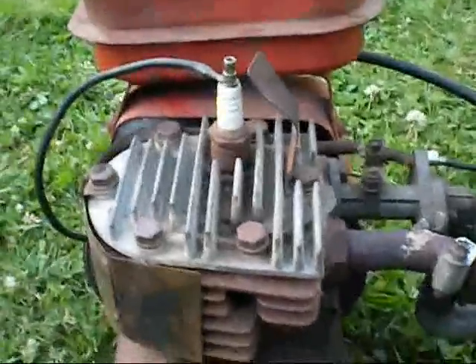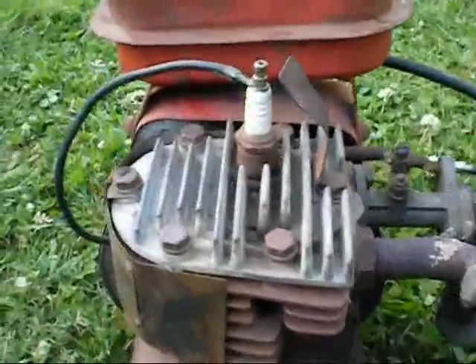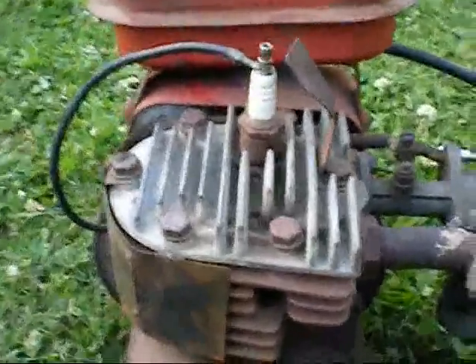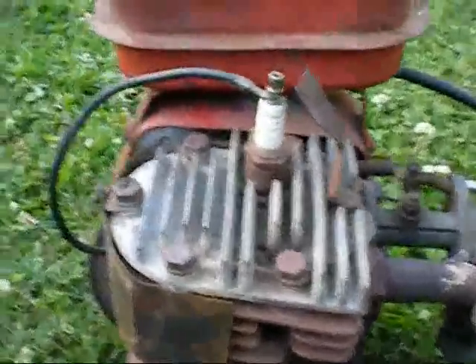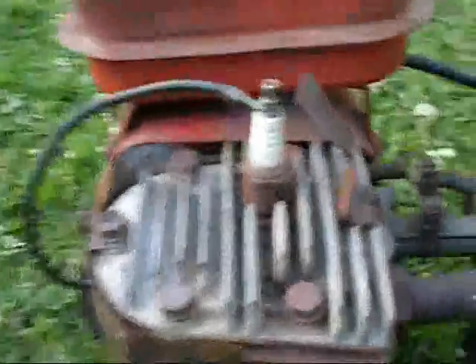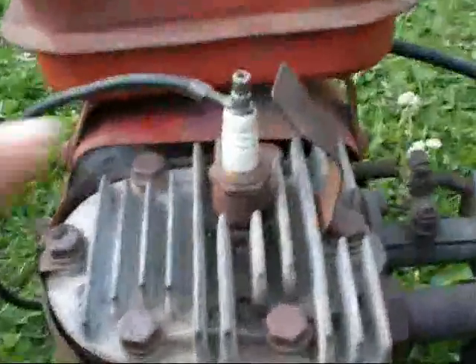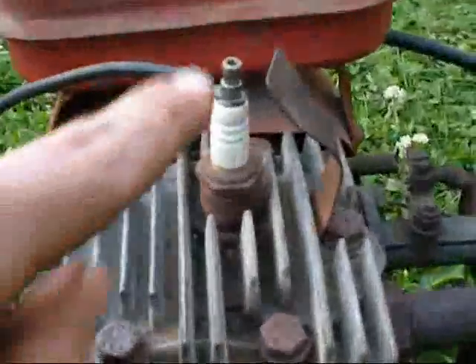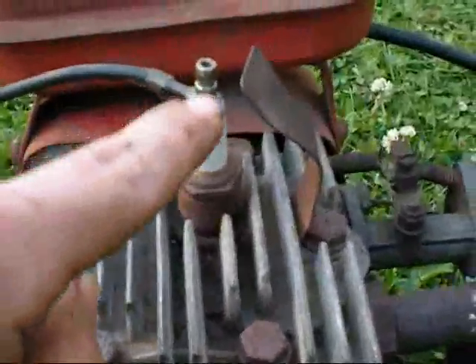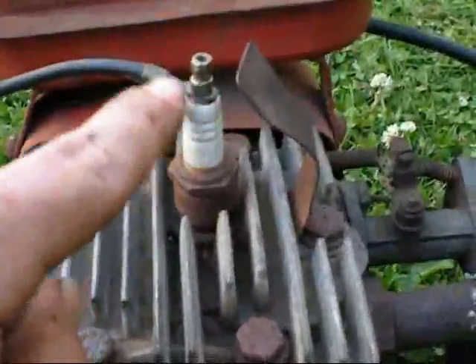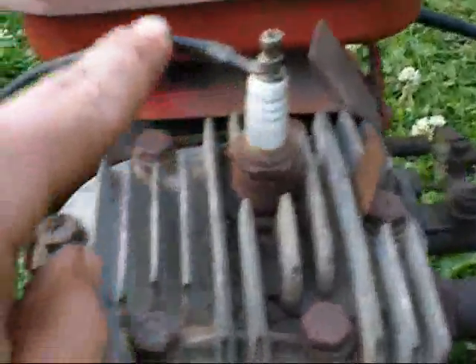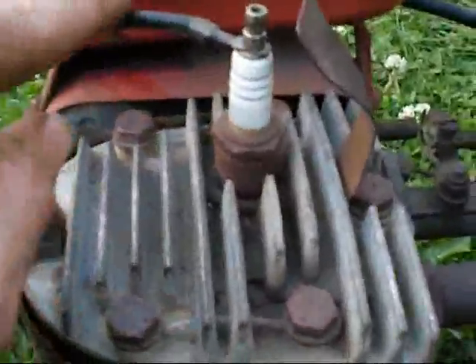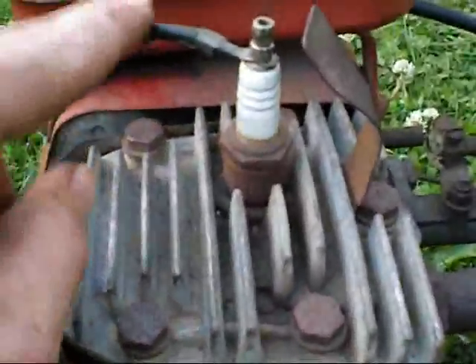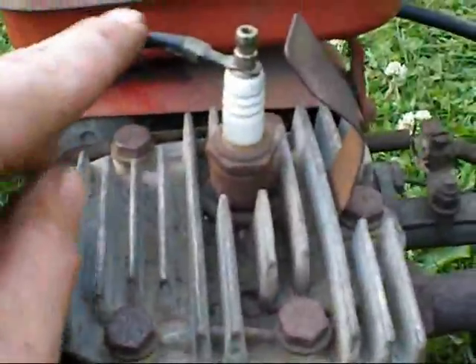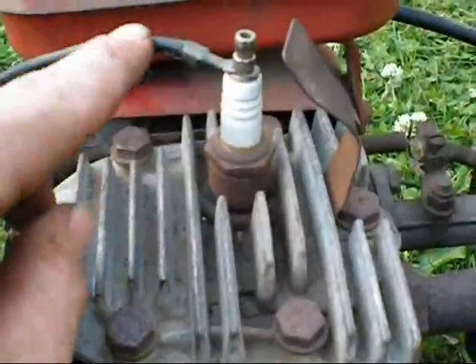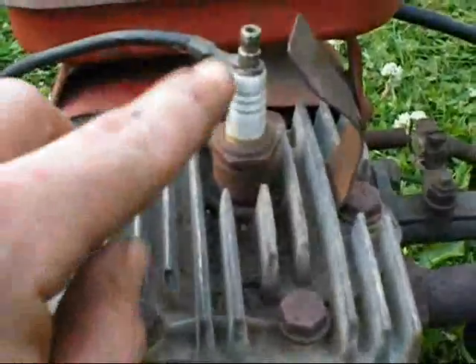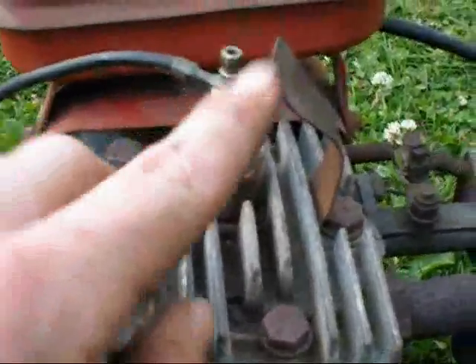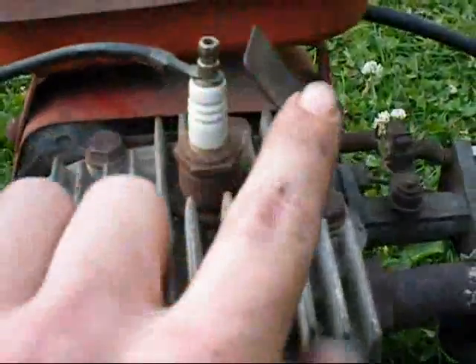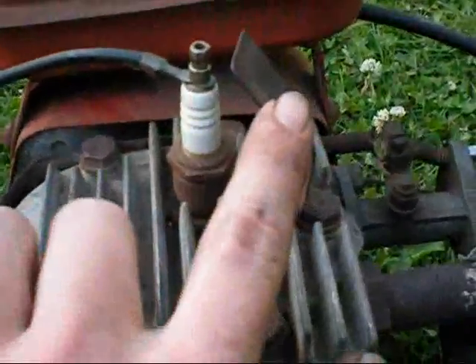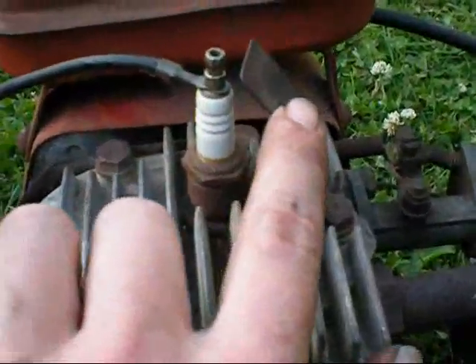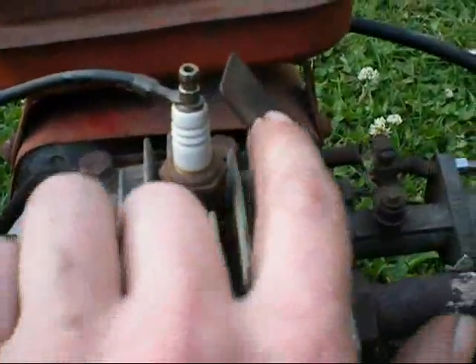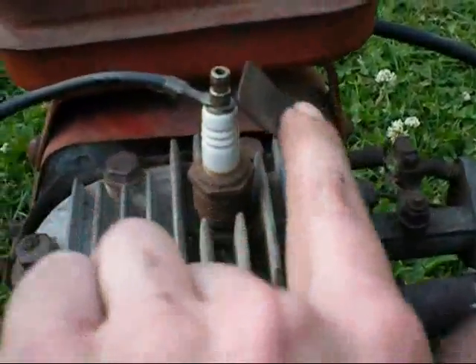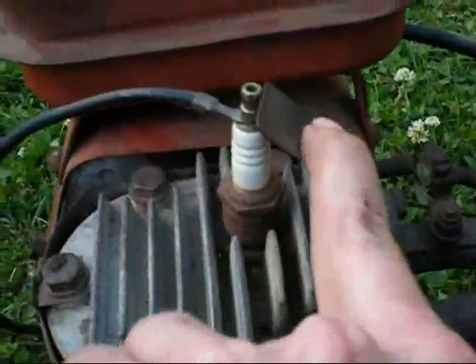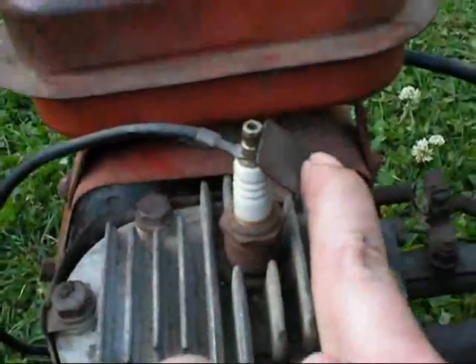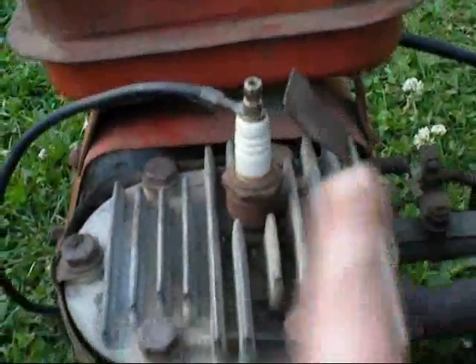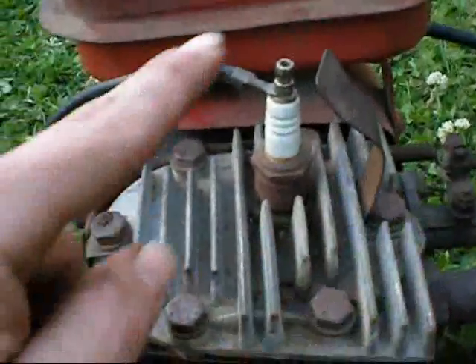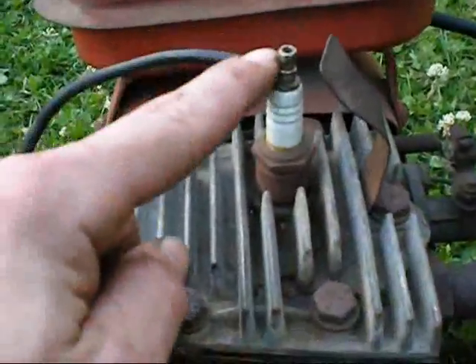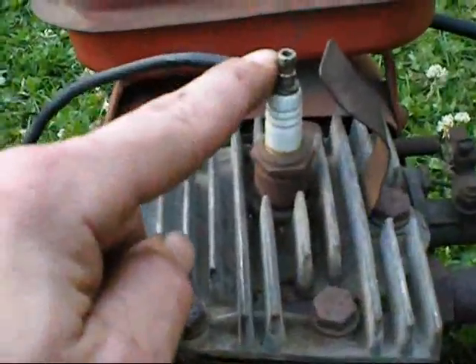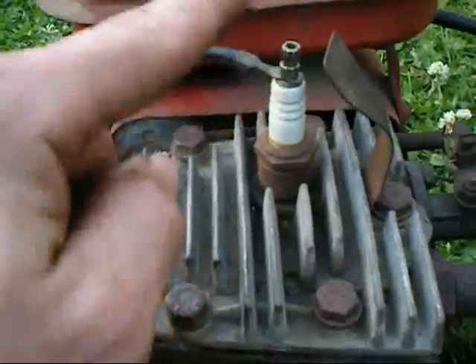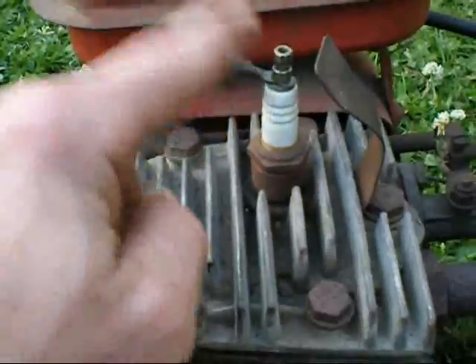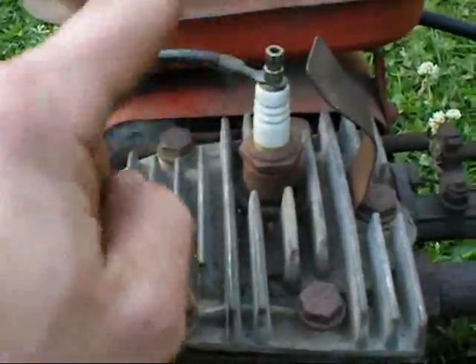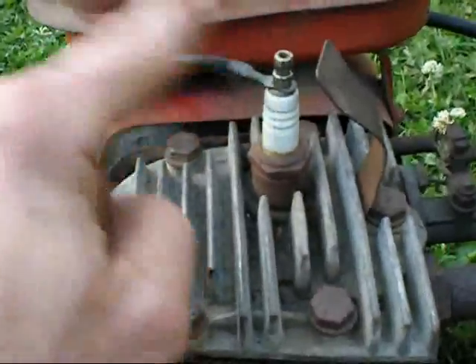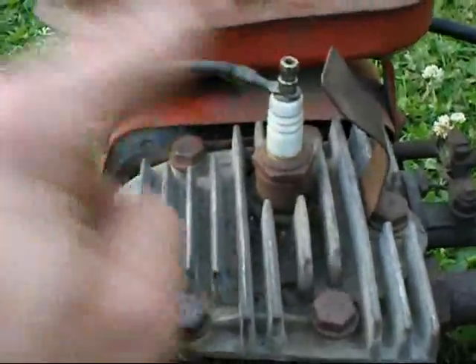And that's how you turn it off — it just shorts out the voltage from the spark plug straight to ground. That's why I don't get electrocuted. Never touch this while it's running, it will hurt.